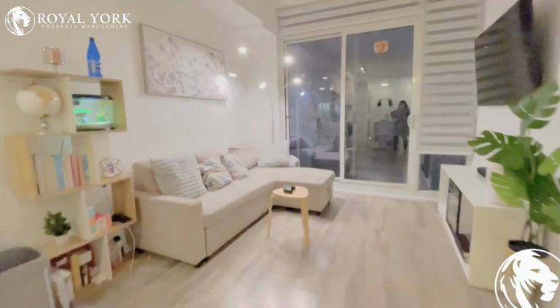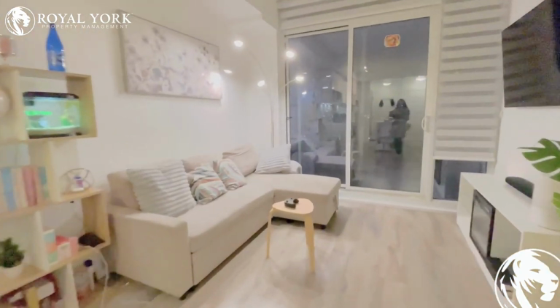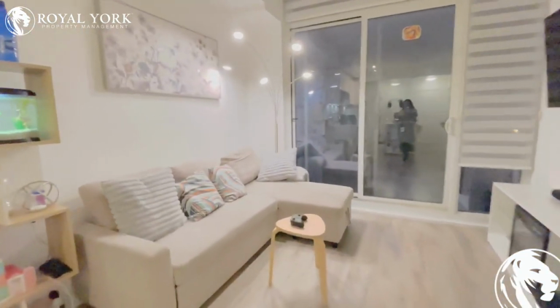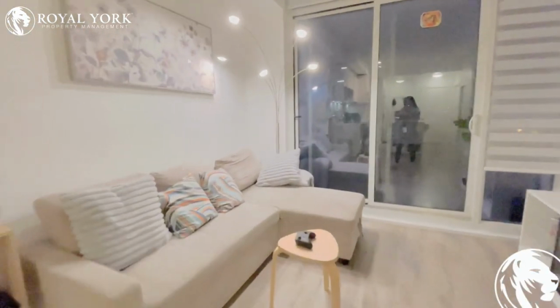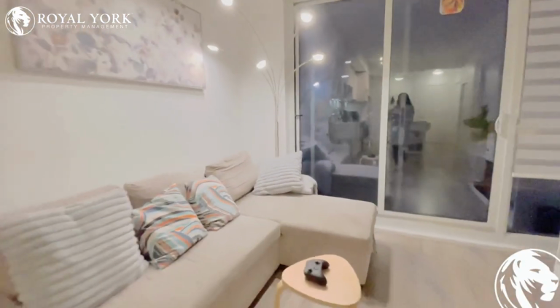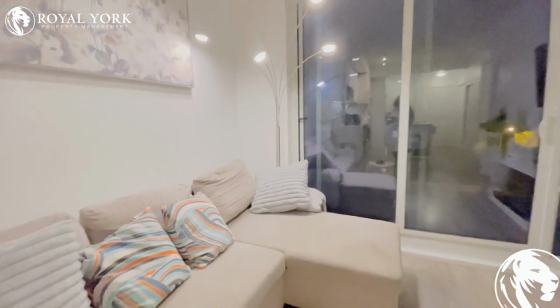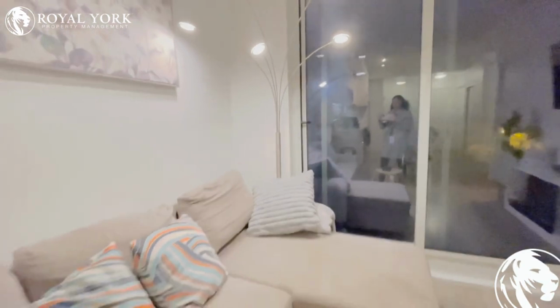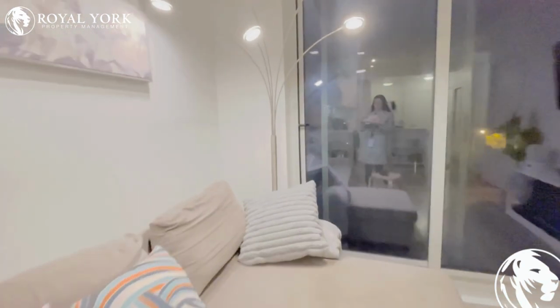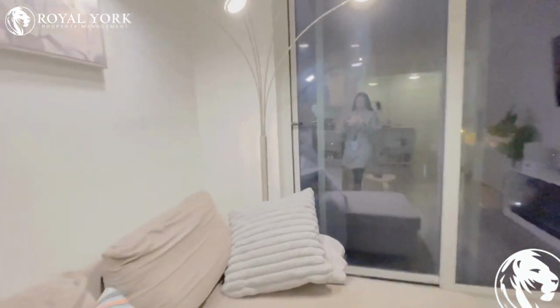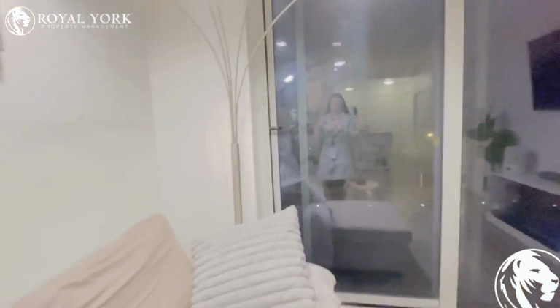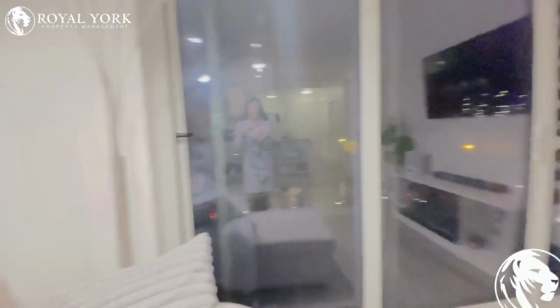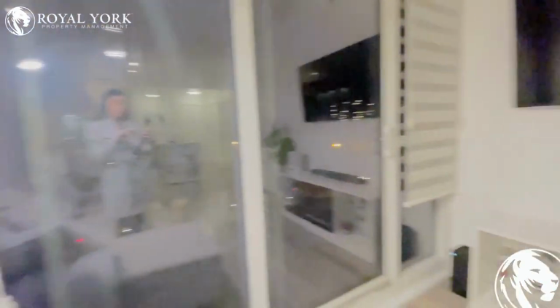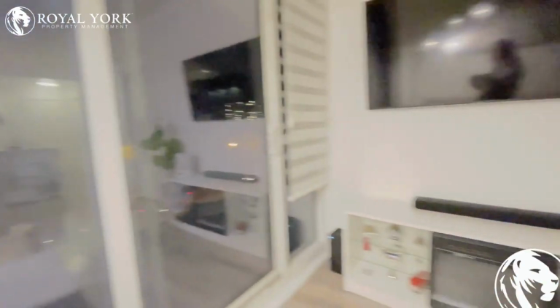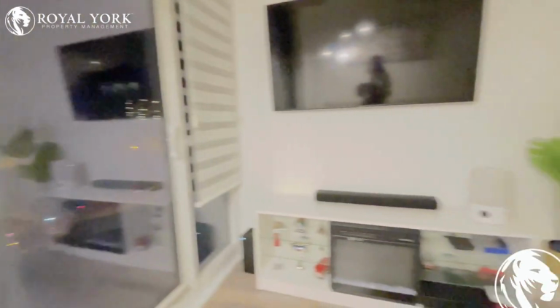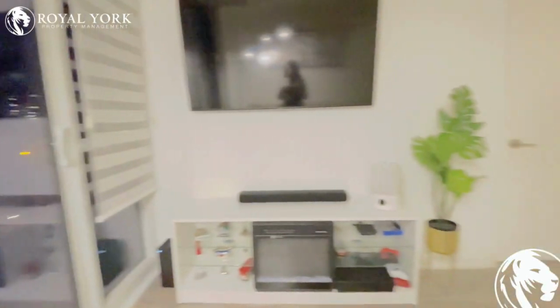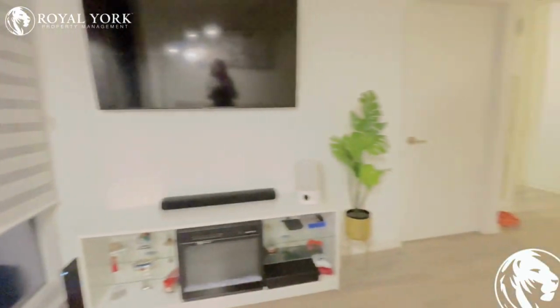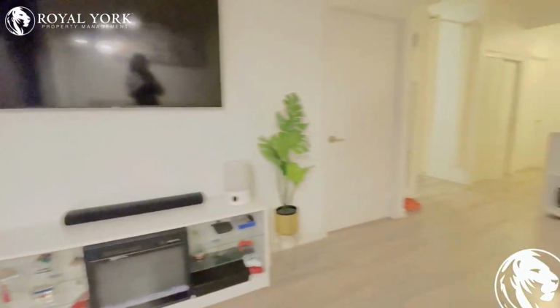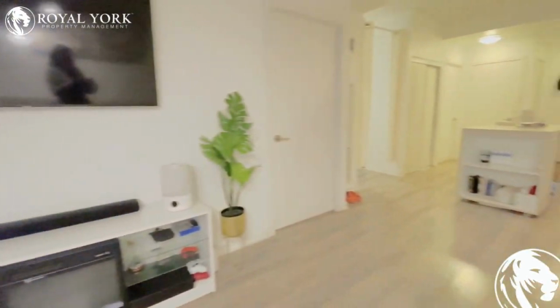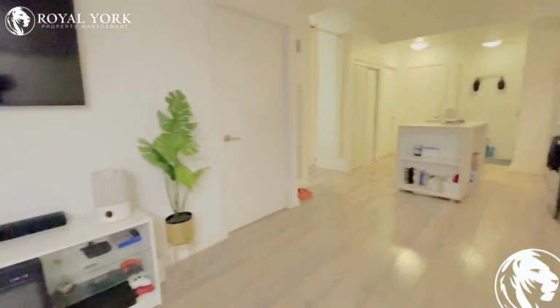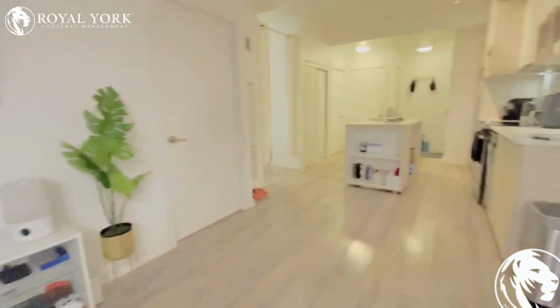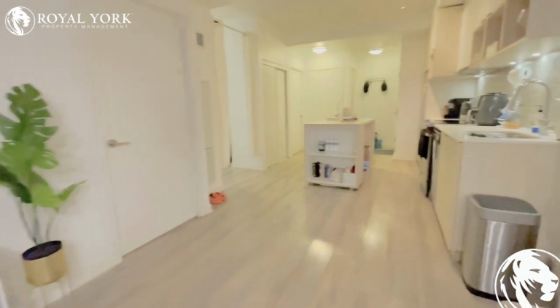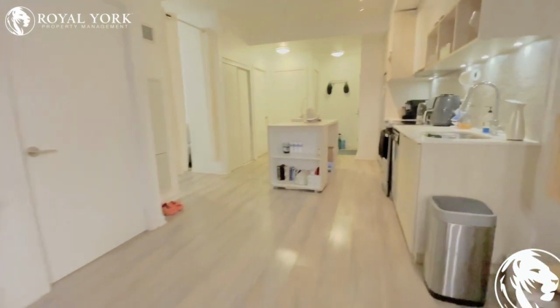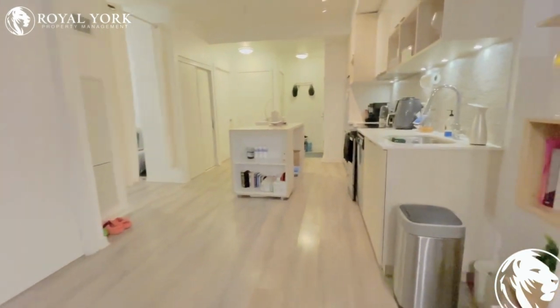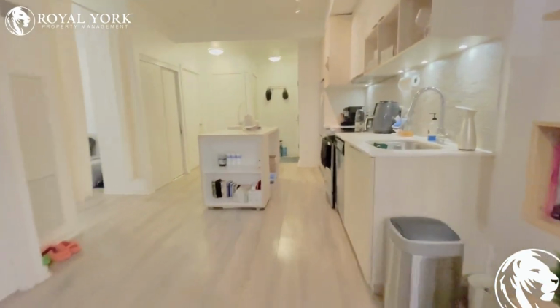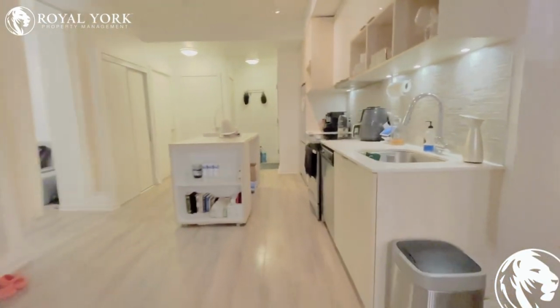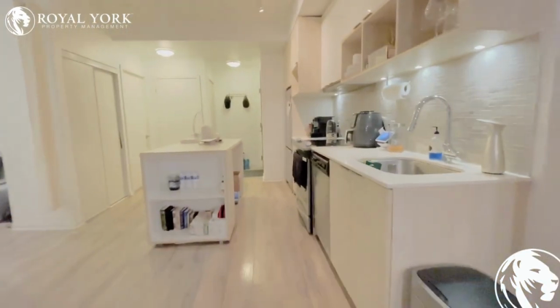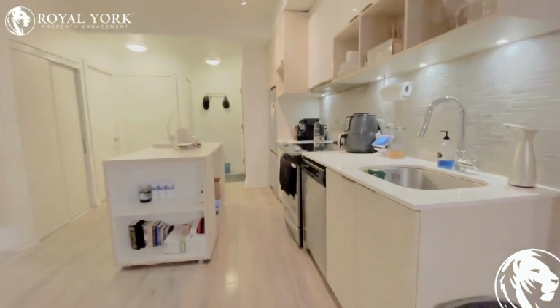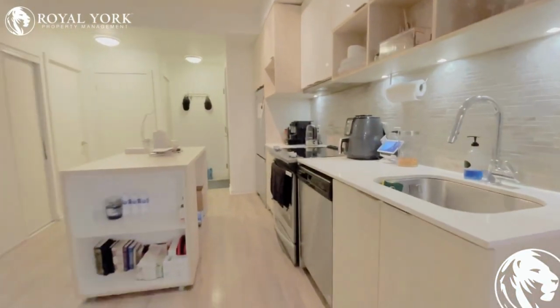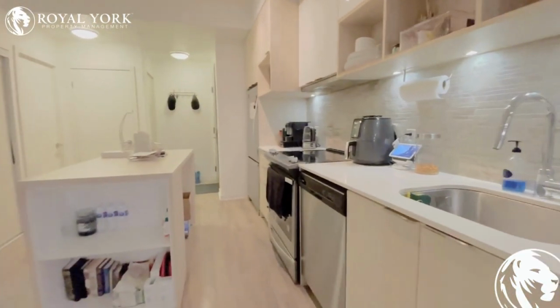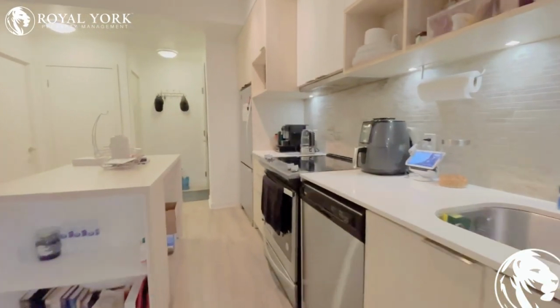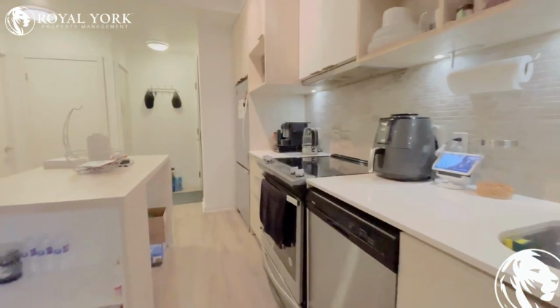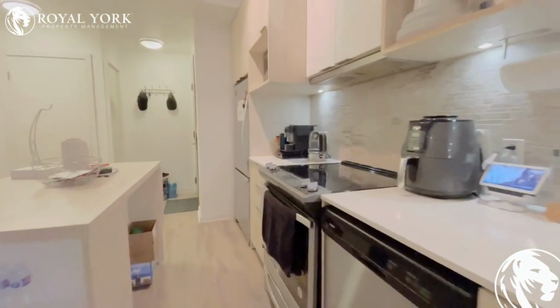Beautiful hardwood floors throughout the entire apartment, and a balcony. We do have a beautiful kitchen with stone countertops and stainless steel appliances.